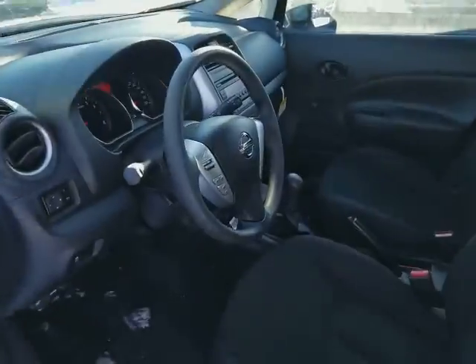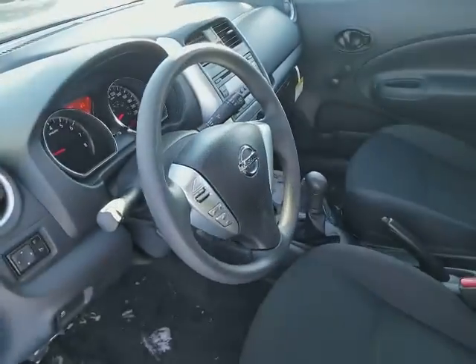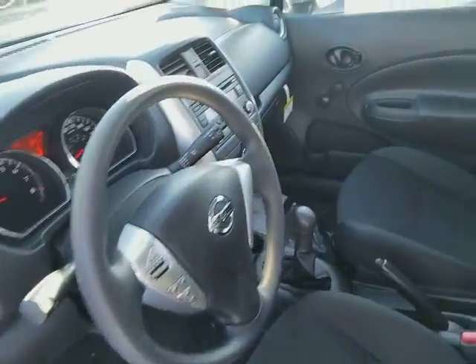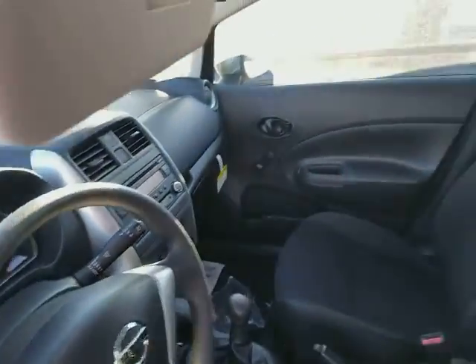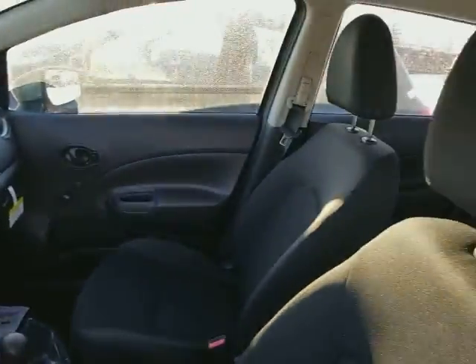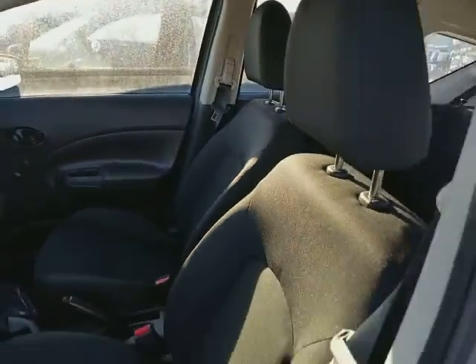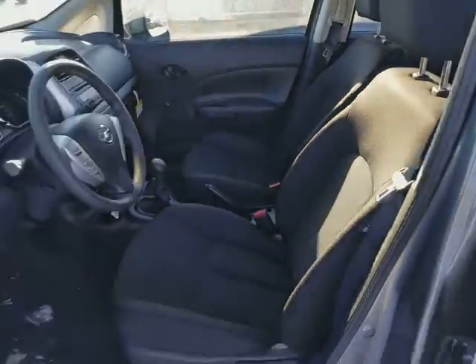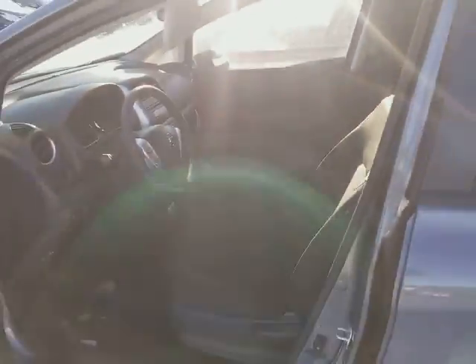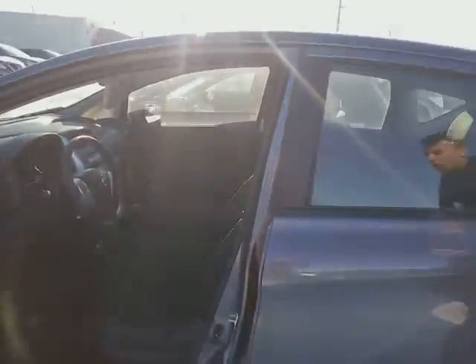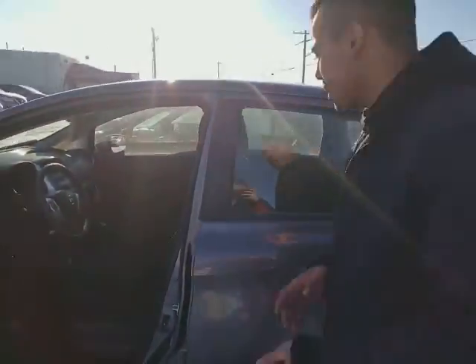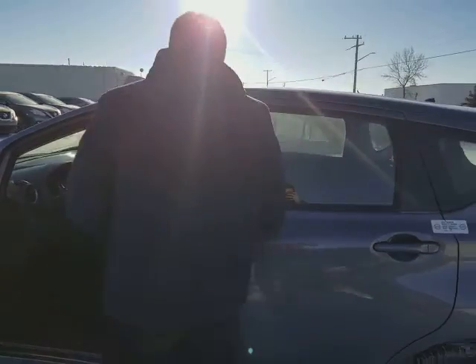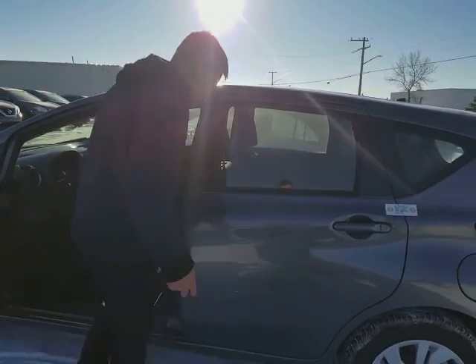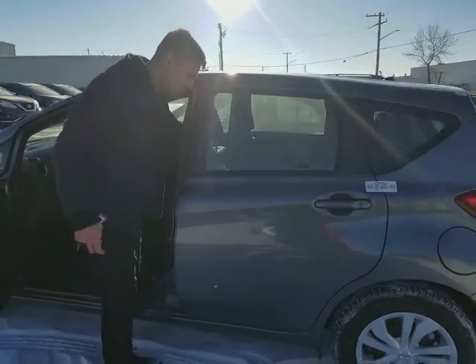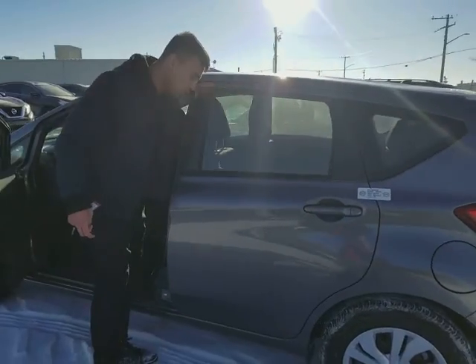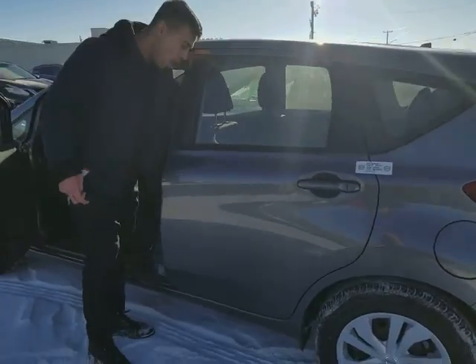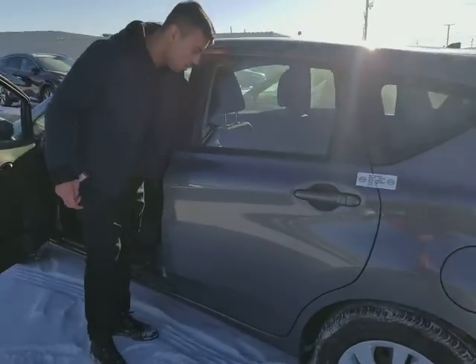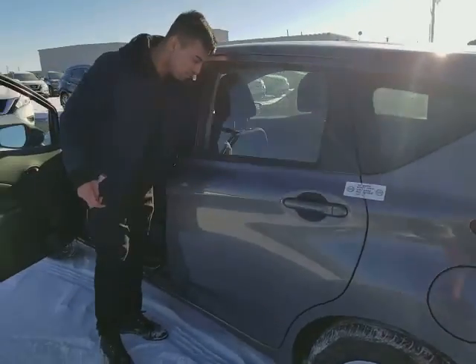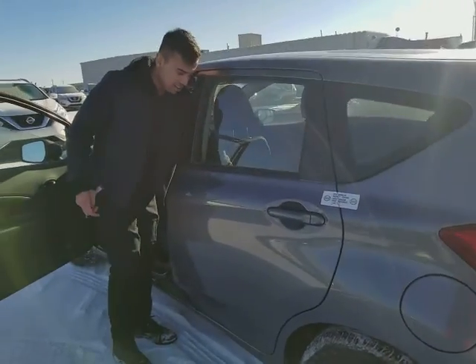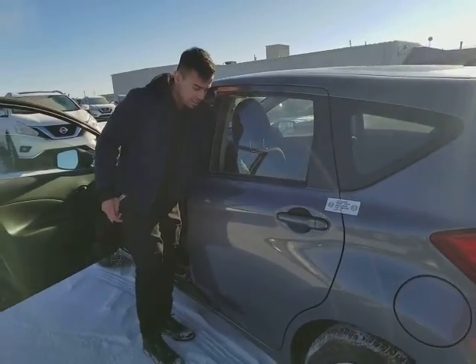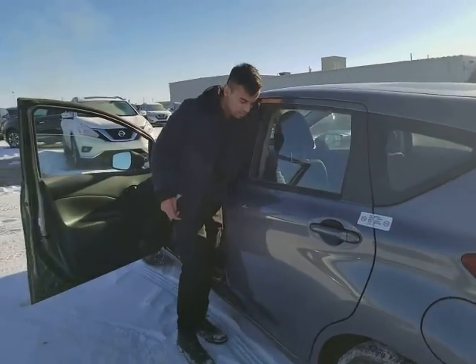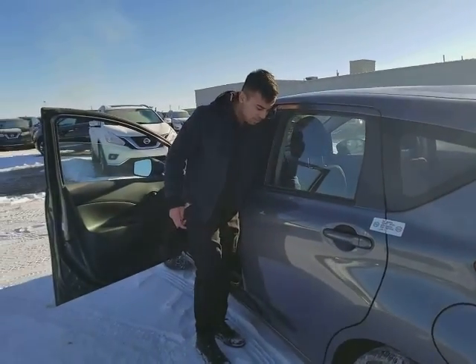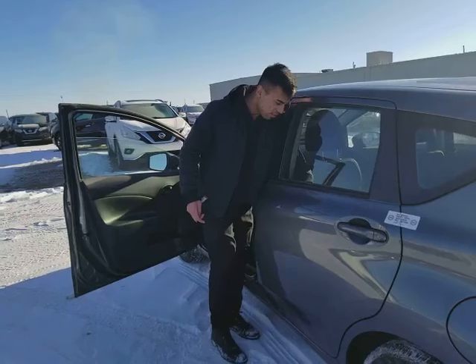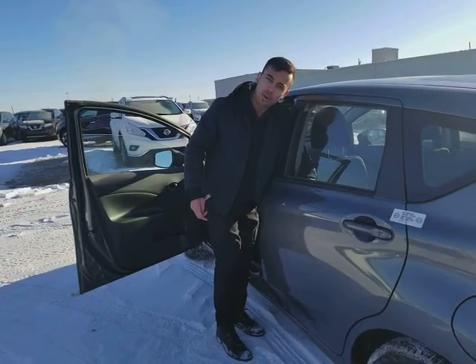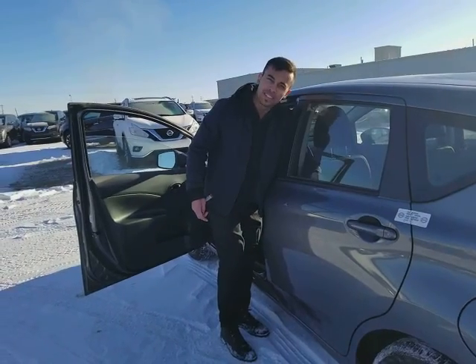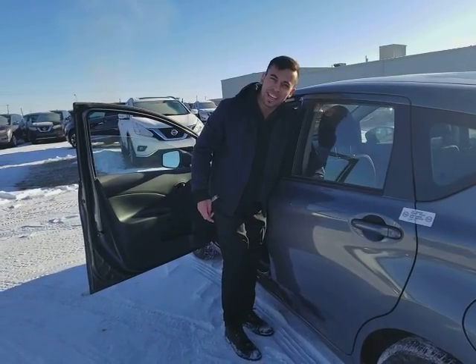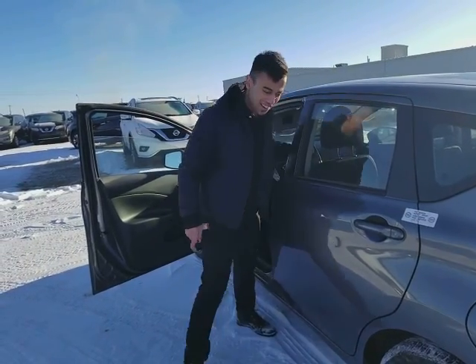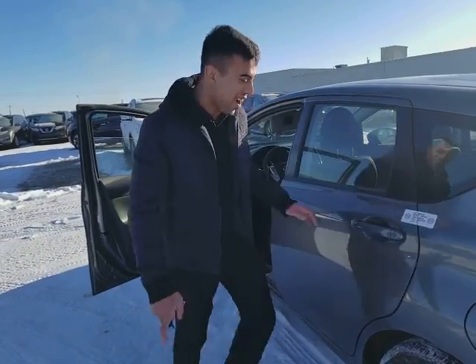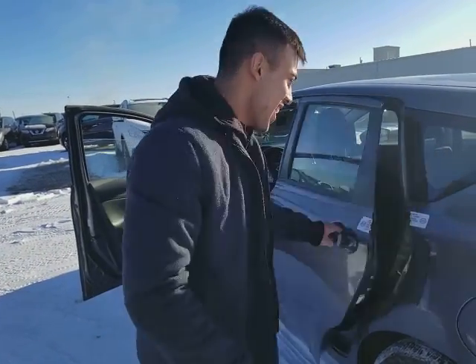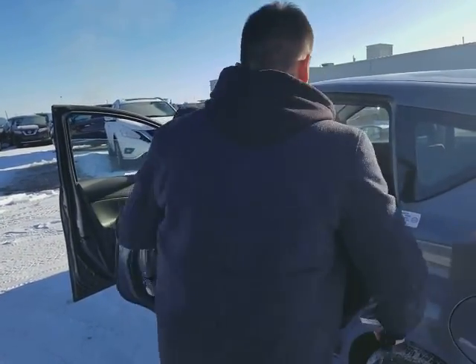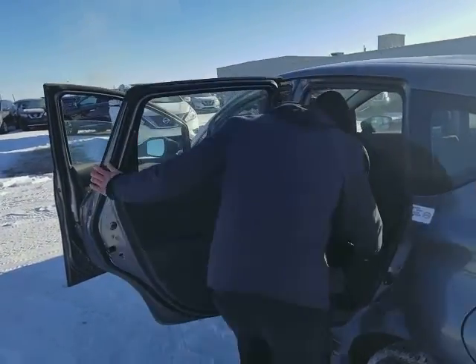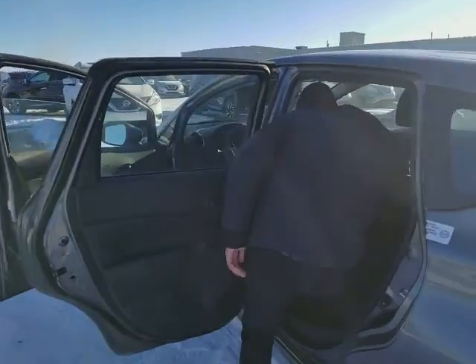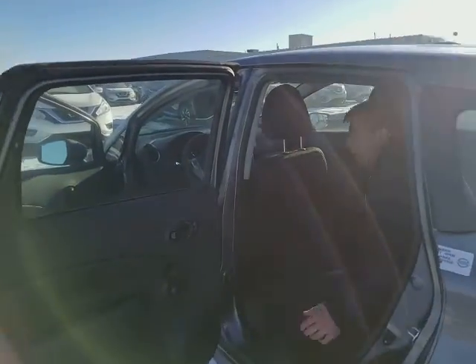Anyhow, beautiful looking vehicle. They are great on gas, and tons of room in the back too. I'll unlock this — it does have manual locks, just so you know. Forgot how to open these — give me a second — there we go.